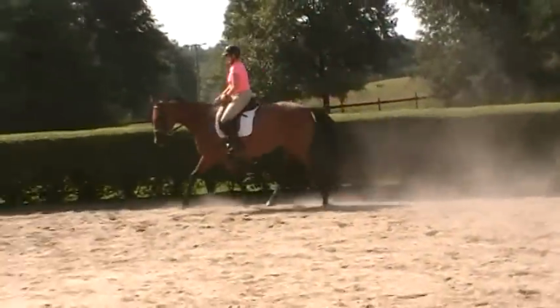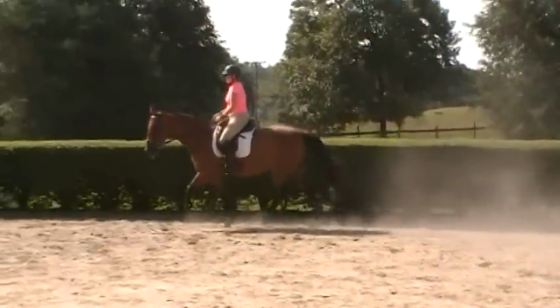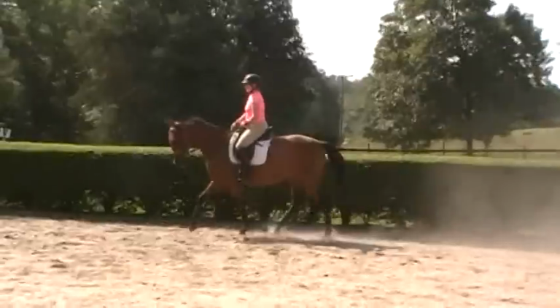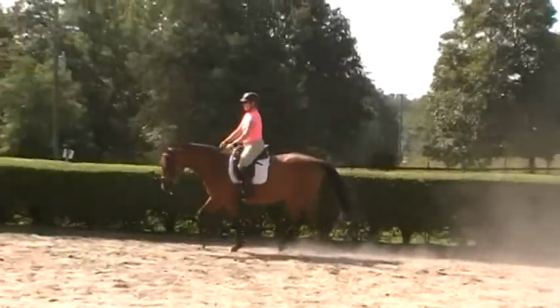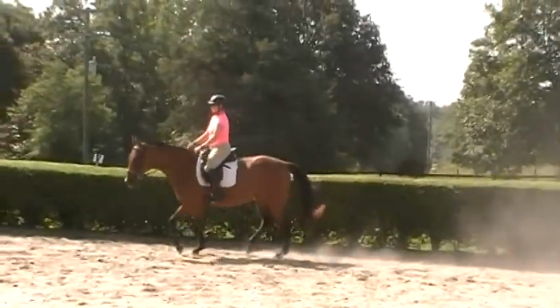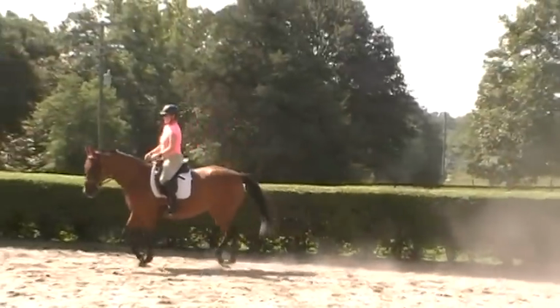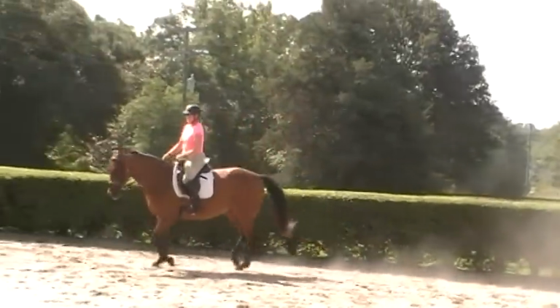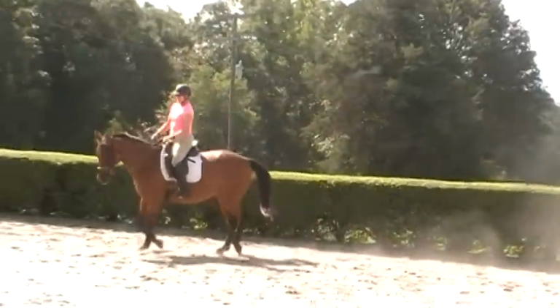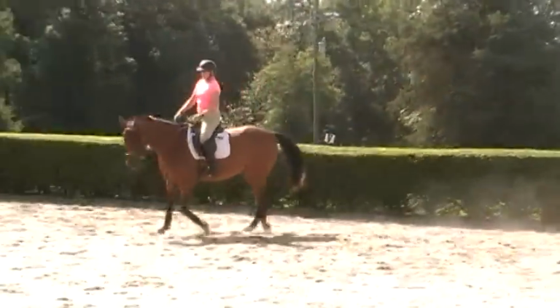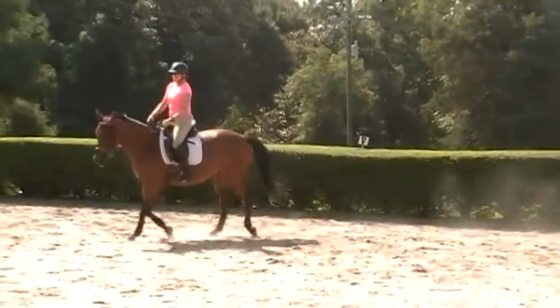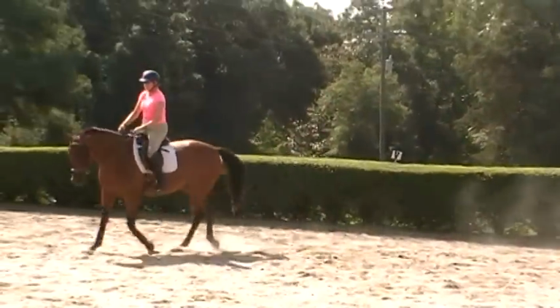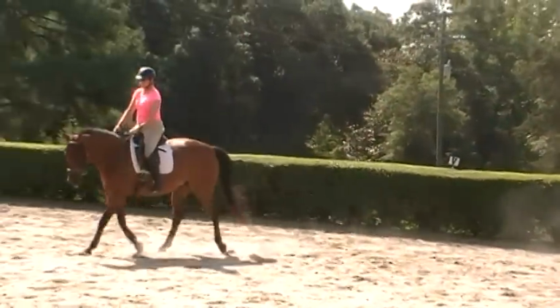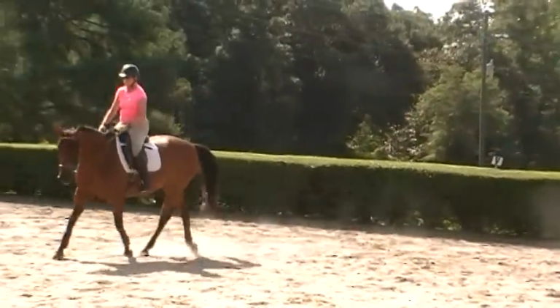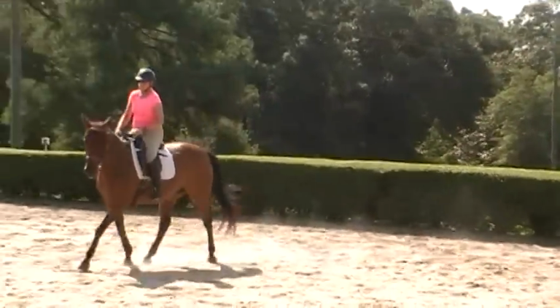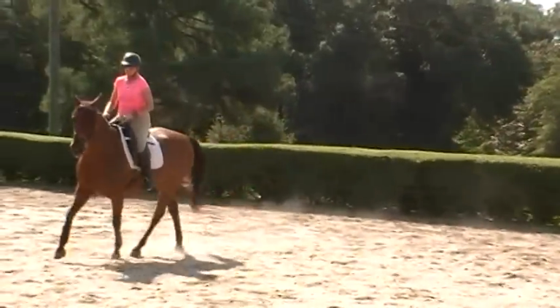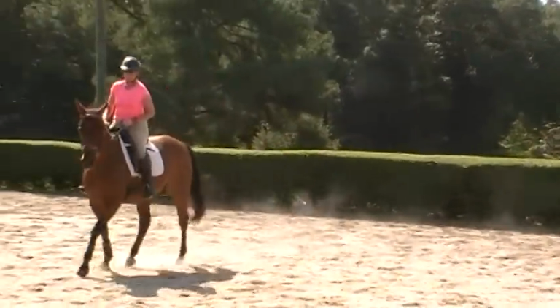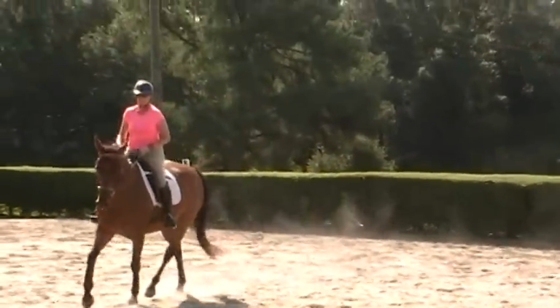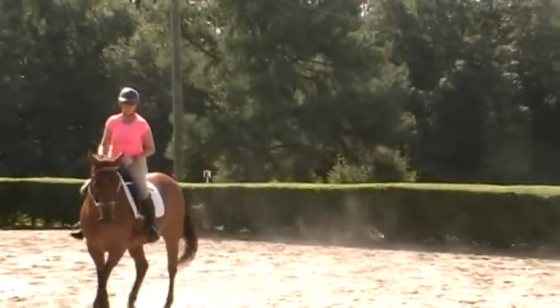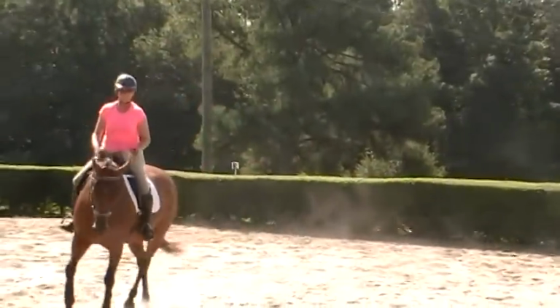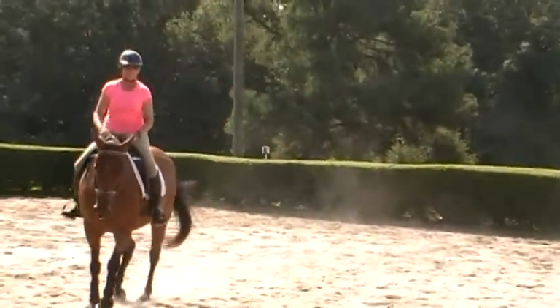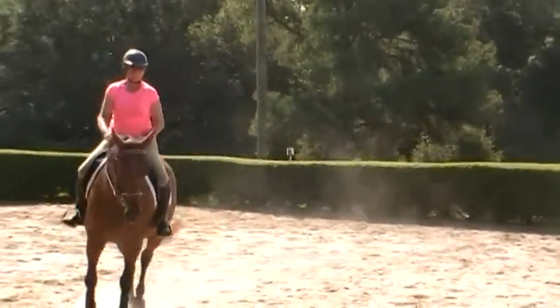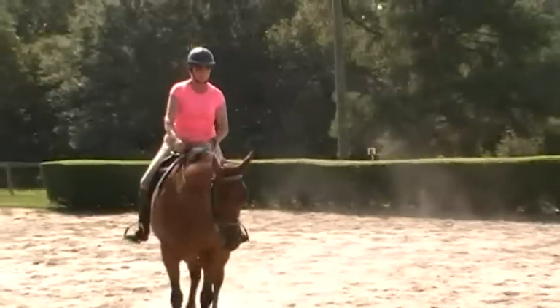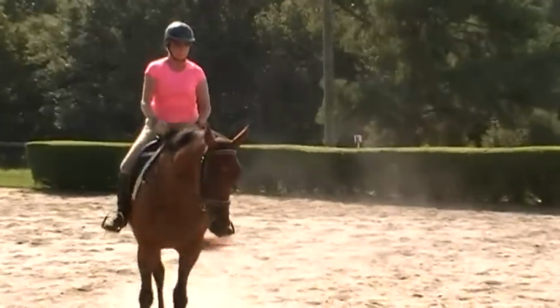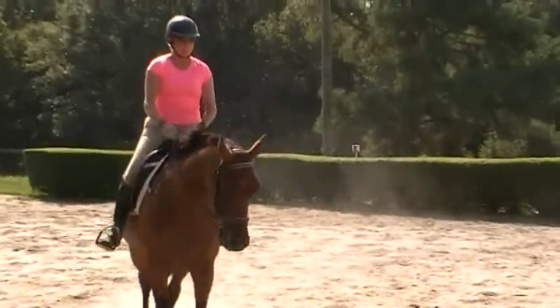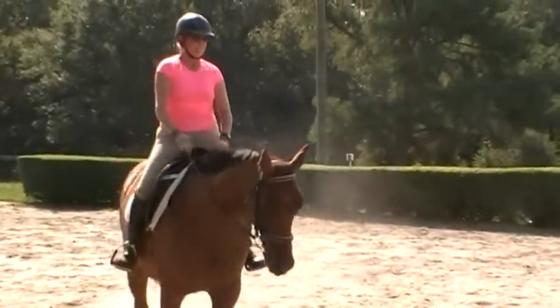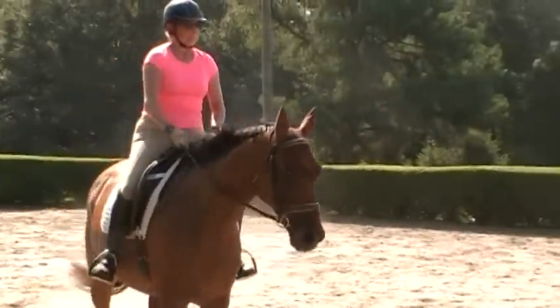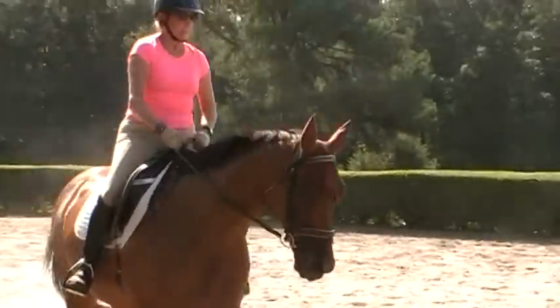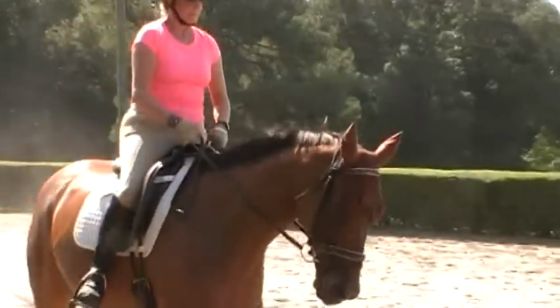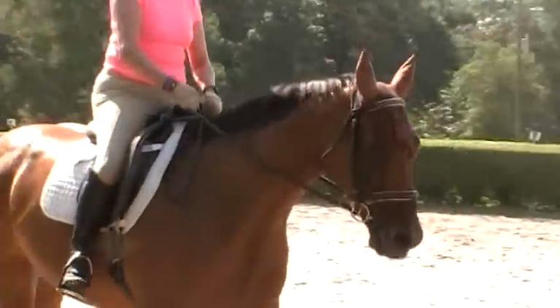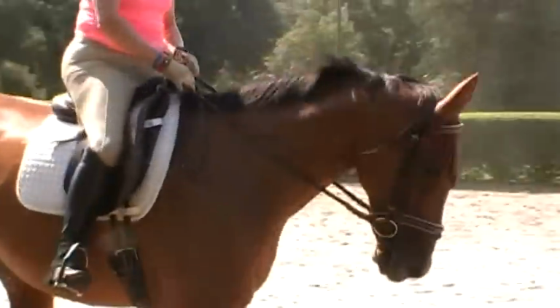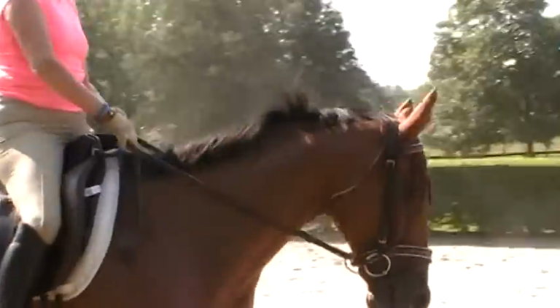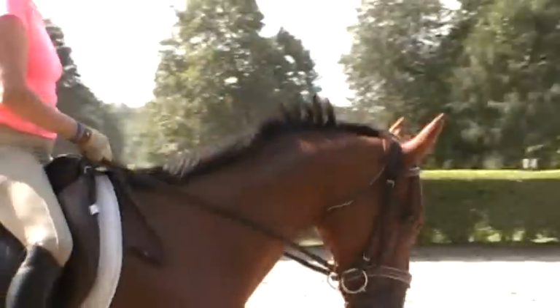Only since this spring of 2015 was when she first started really starting to respond to the aids and connect without all her anxious, hot, complicated, nervous horse type of thing.